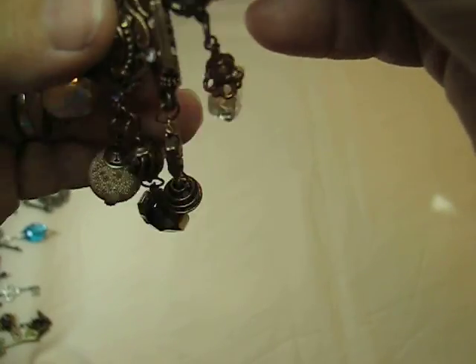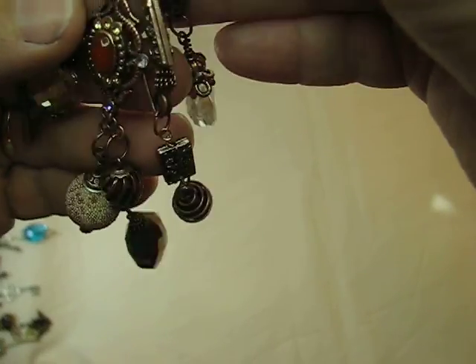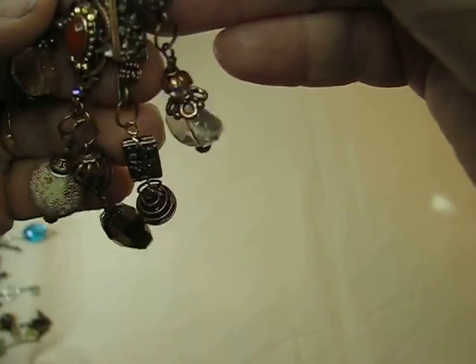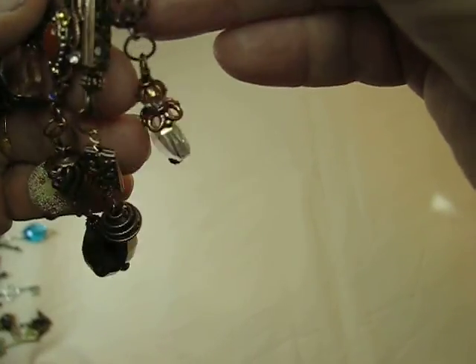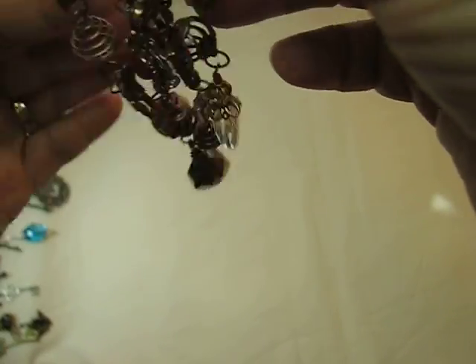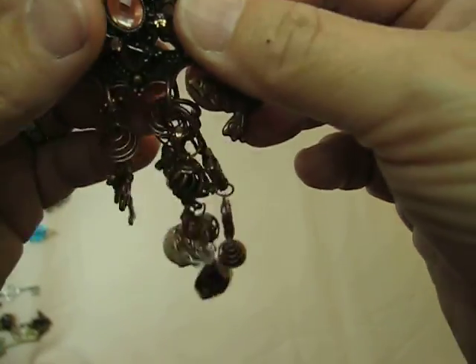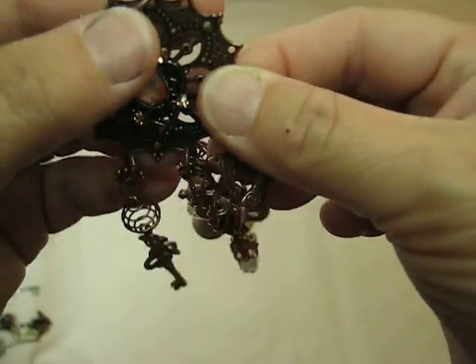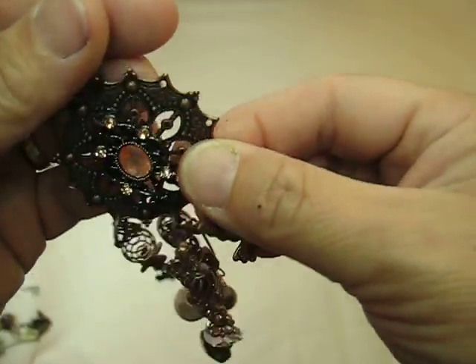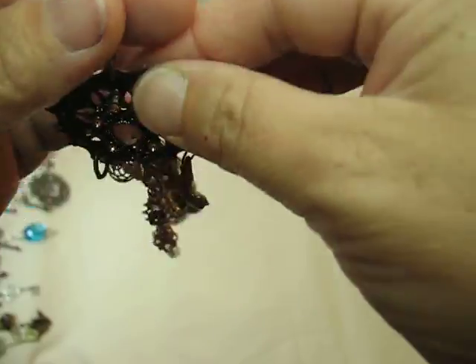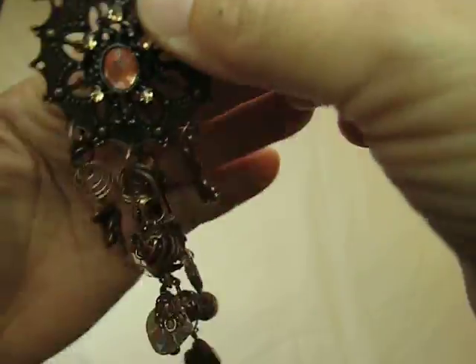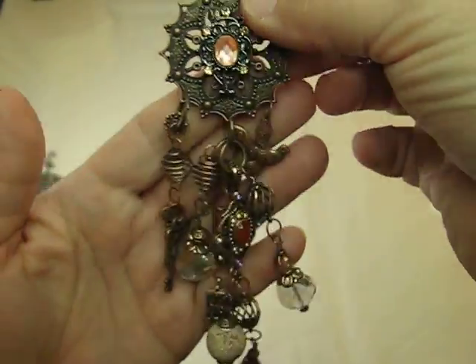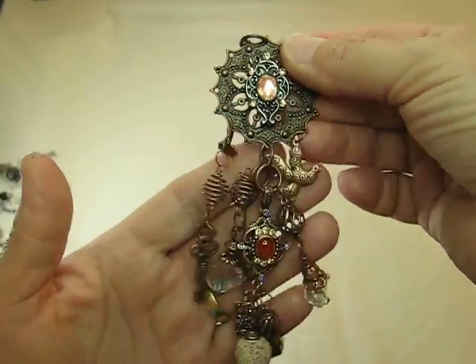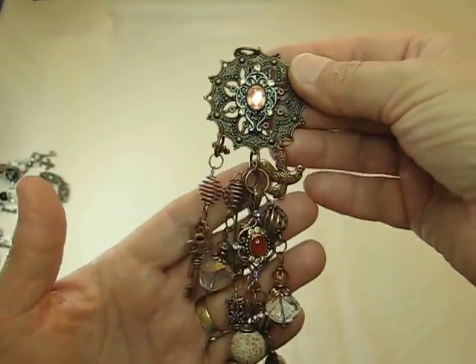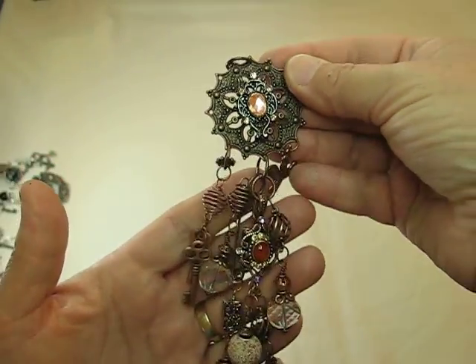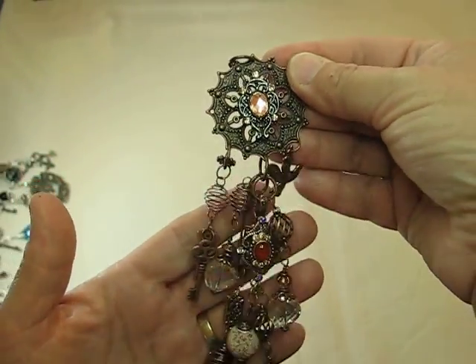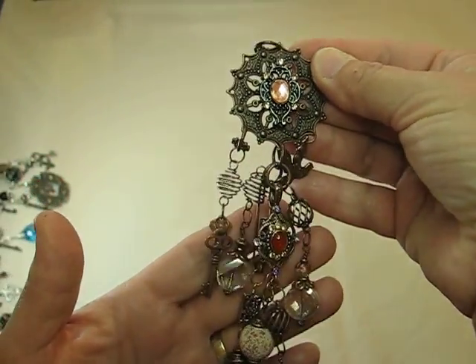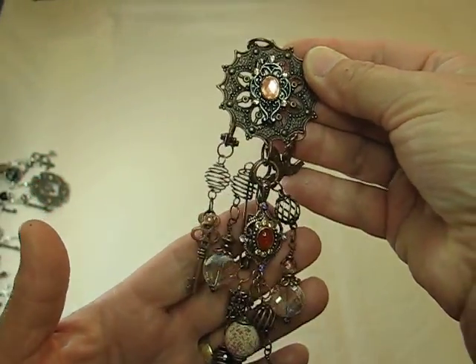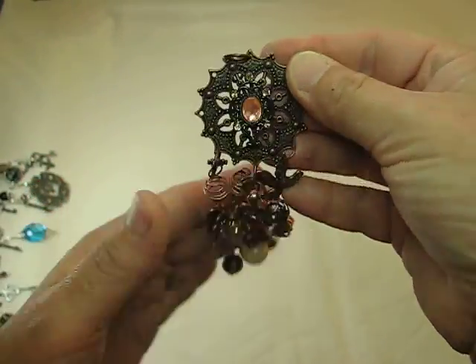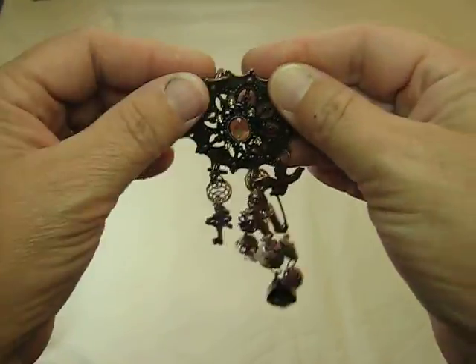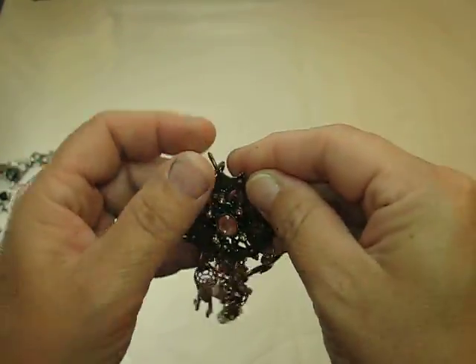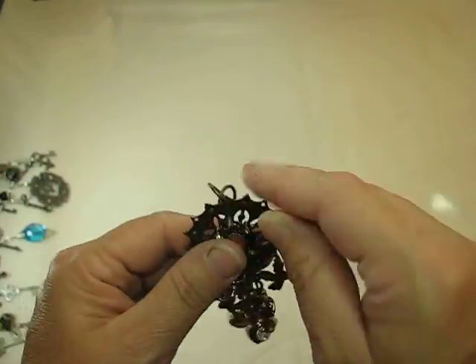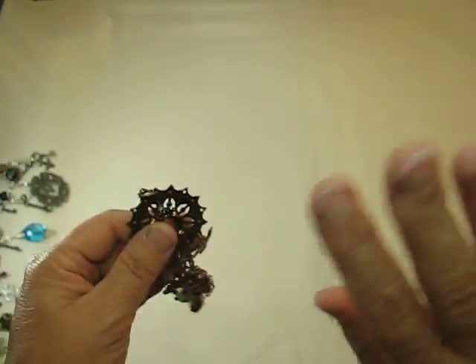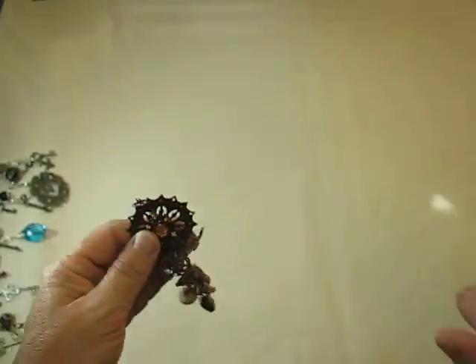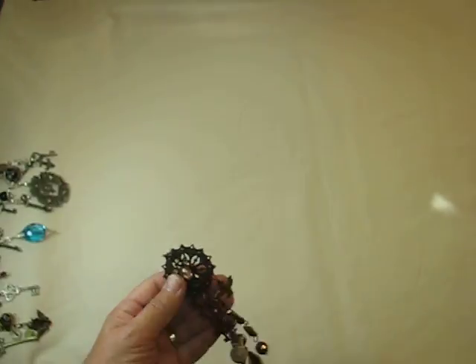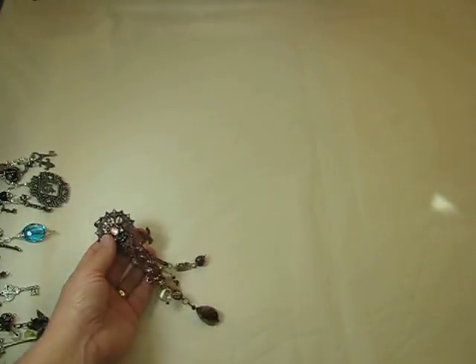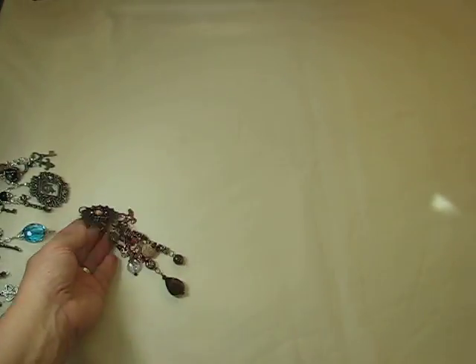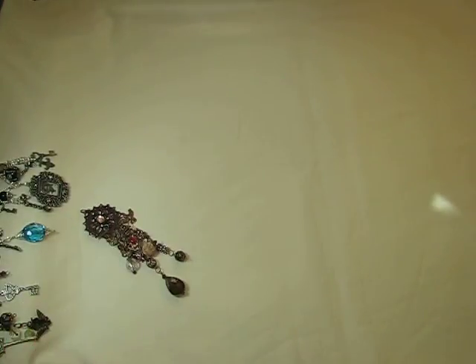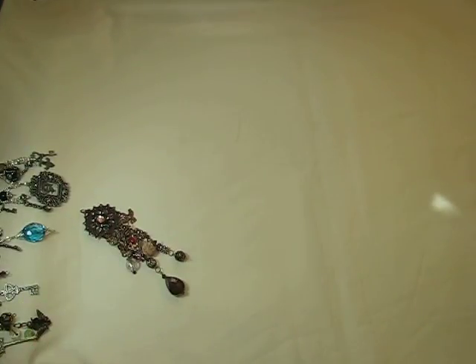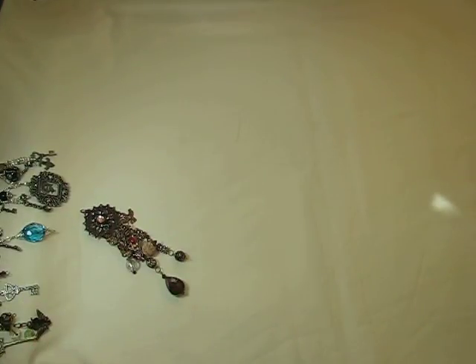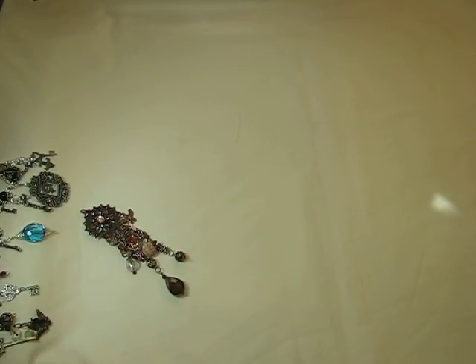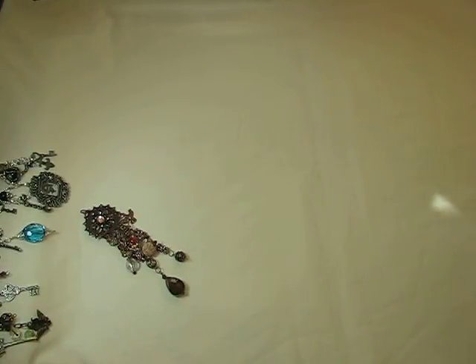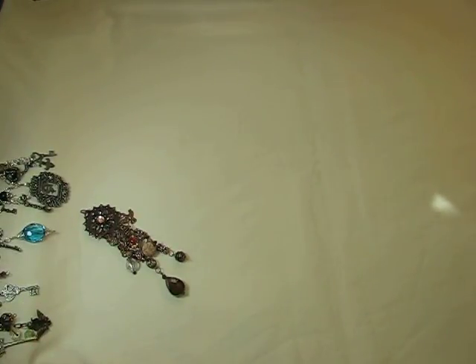I think I showed them all. I hope you love them — these are coming your way! Thanks everybody for watching and have a great day. Thanks, bye-bye!